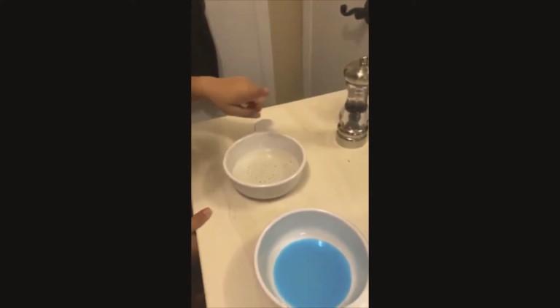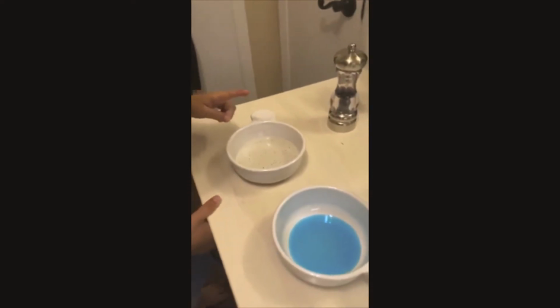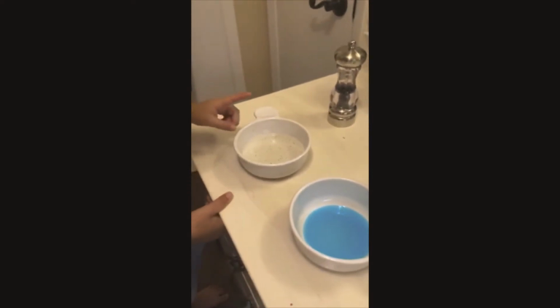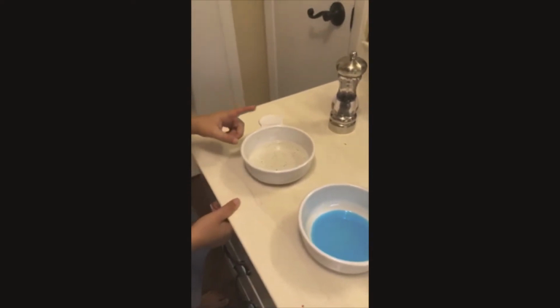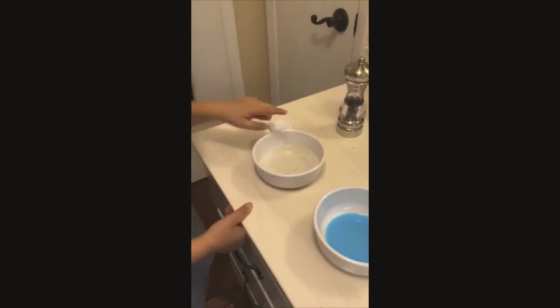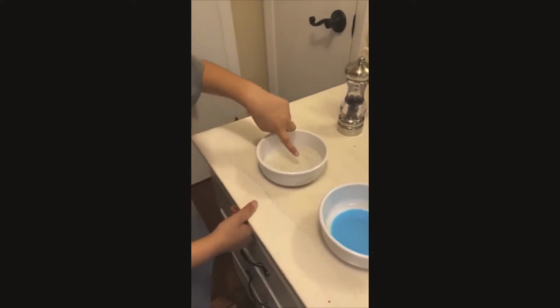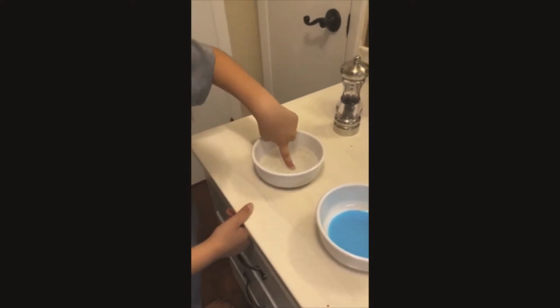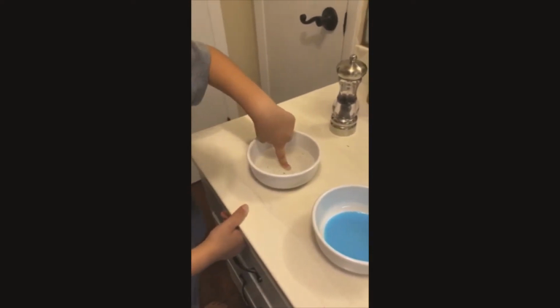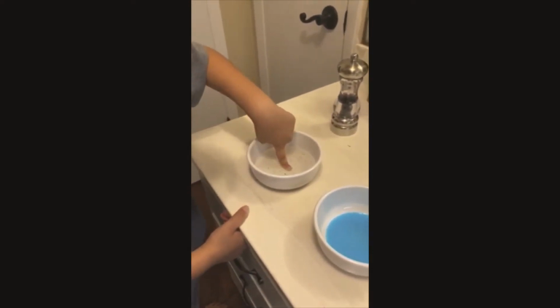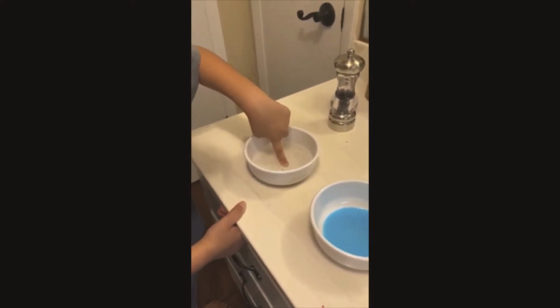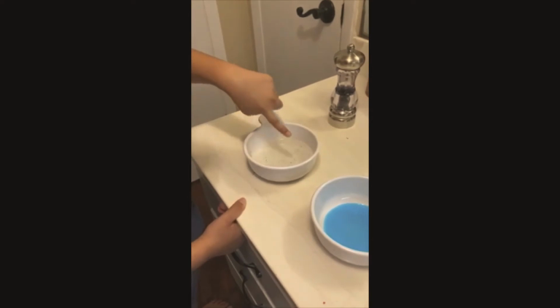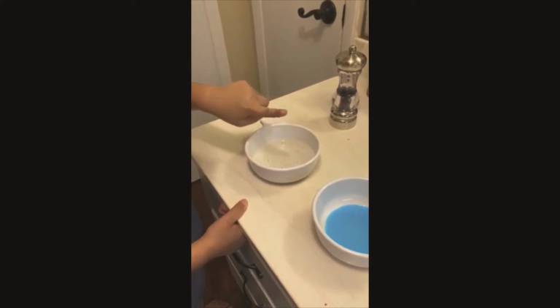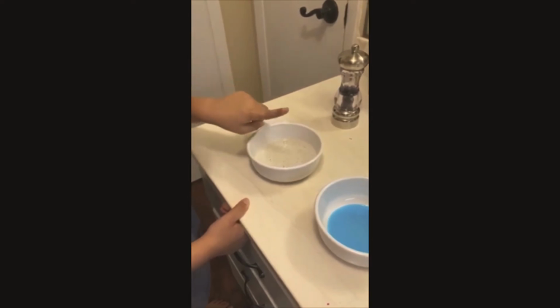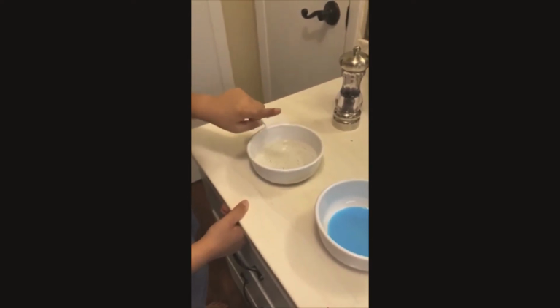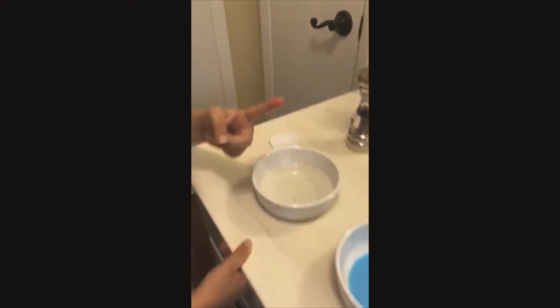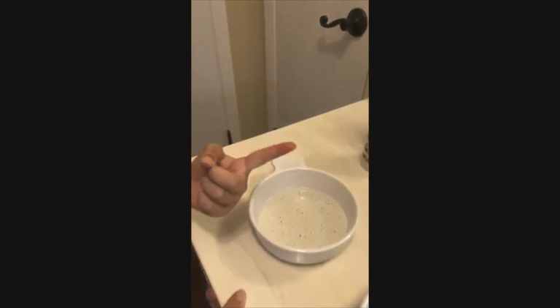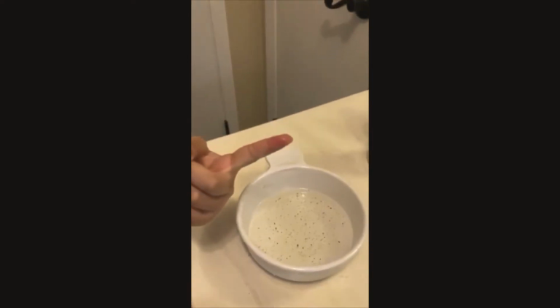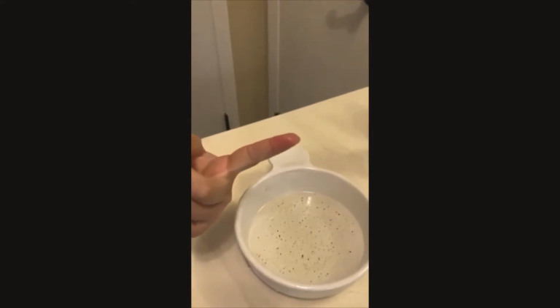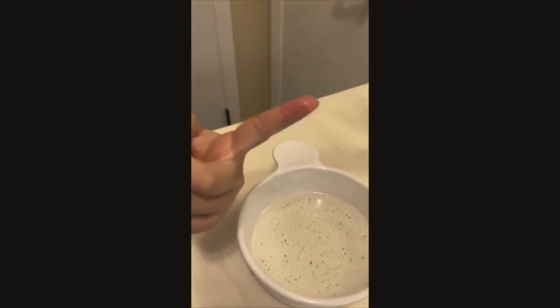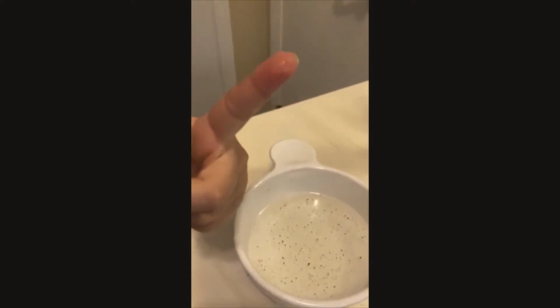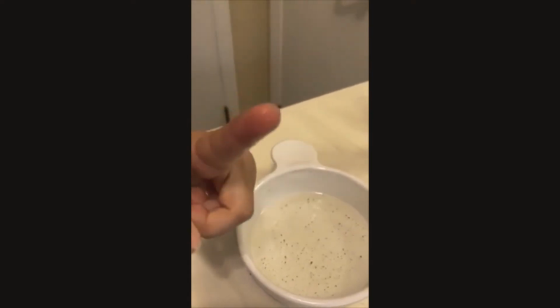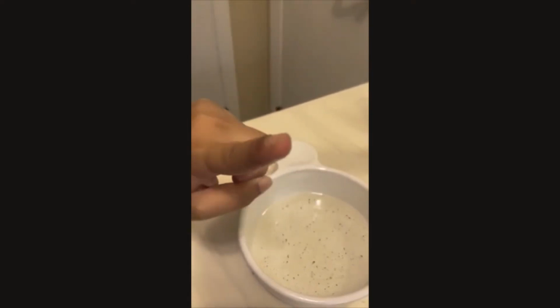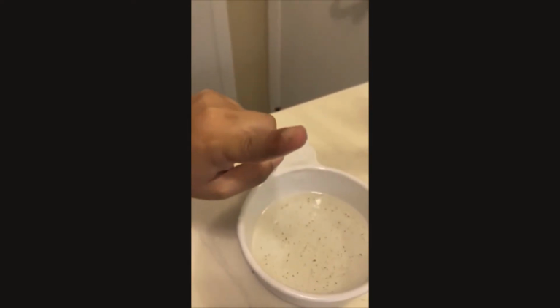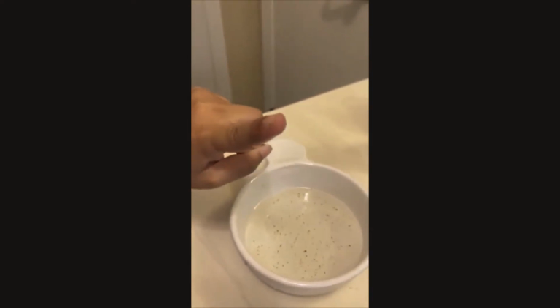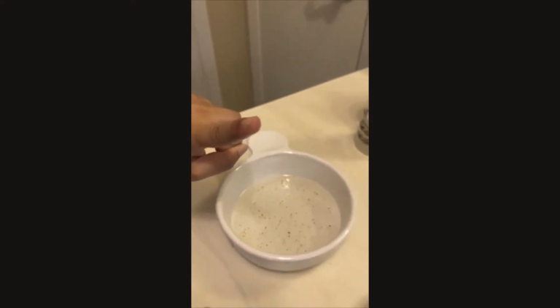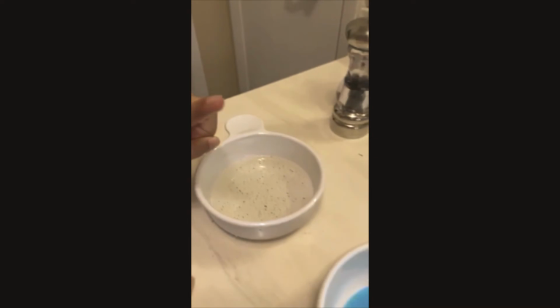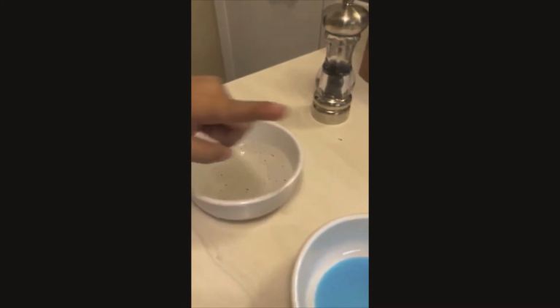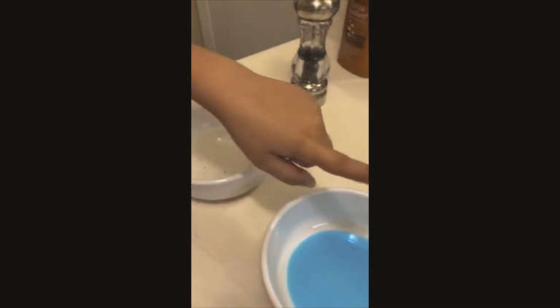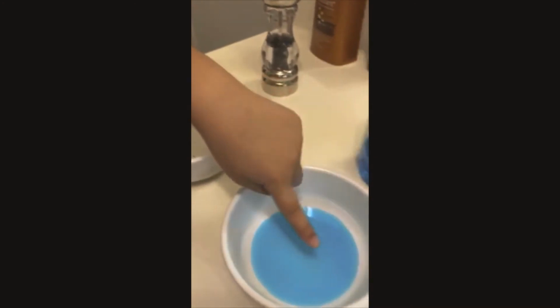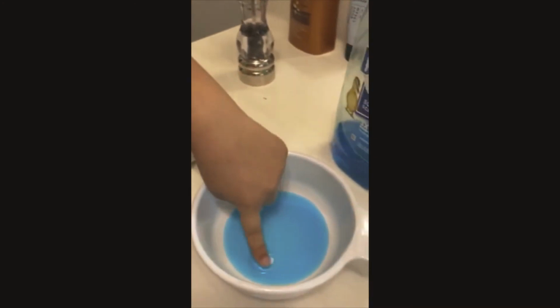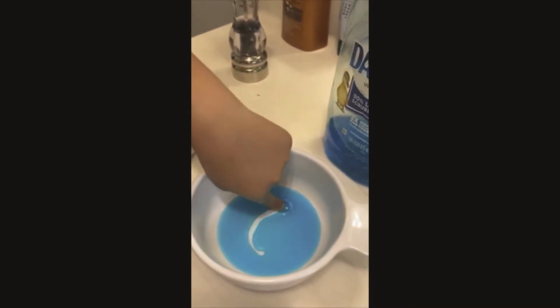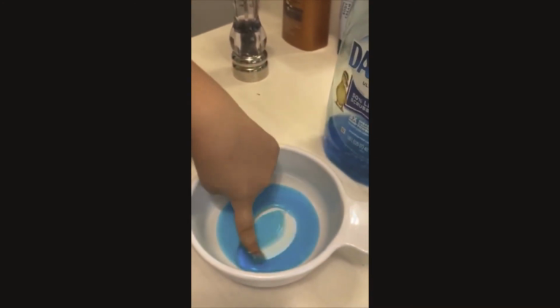Then put your finger in there — that's your germs on your finger. You can barely see. Then watch what happens when you use the soap.